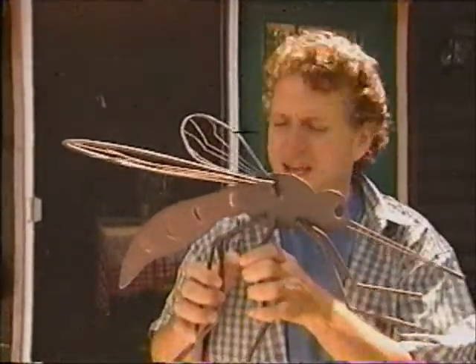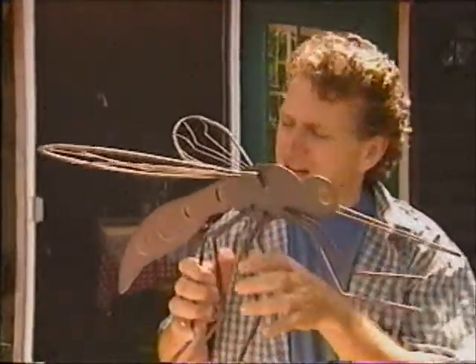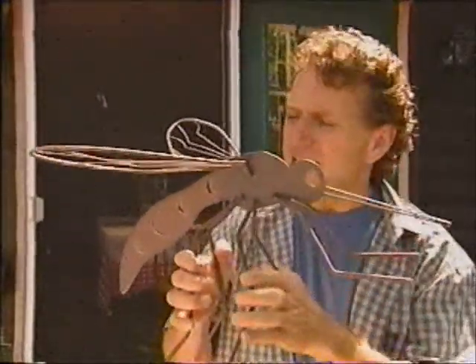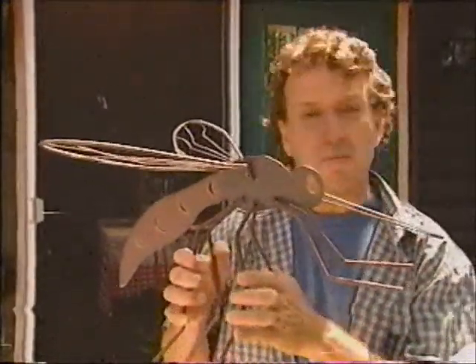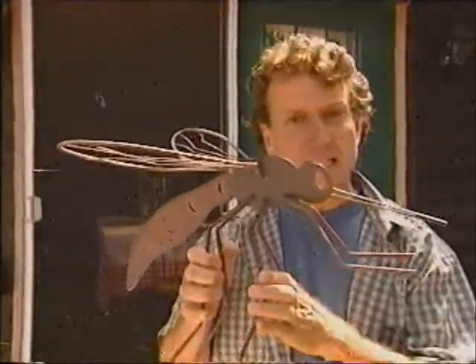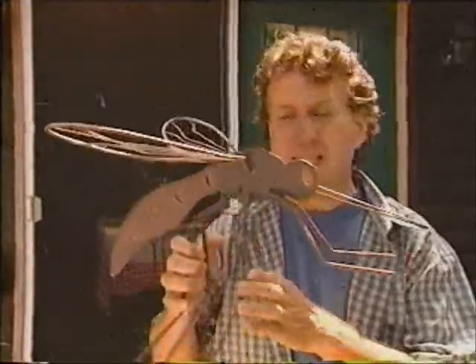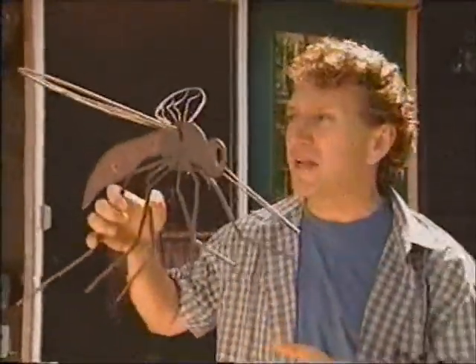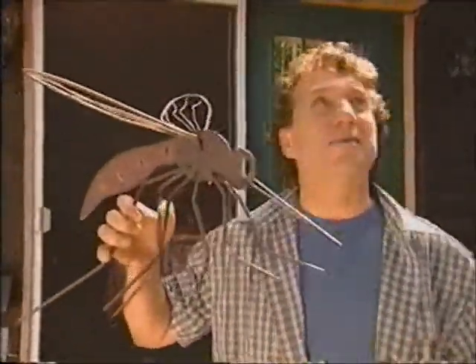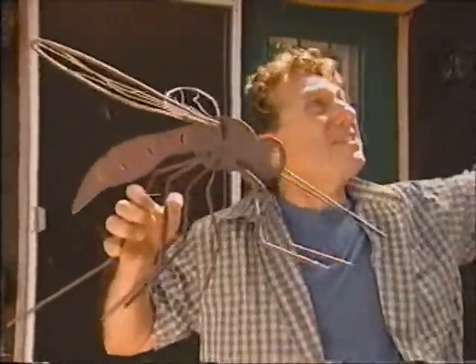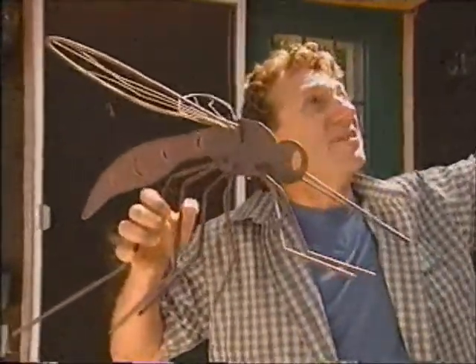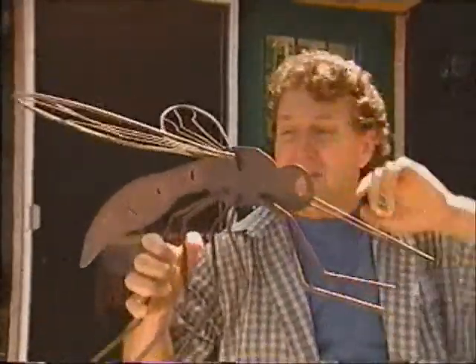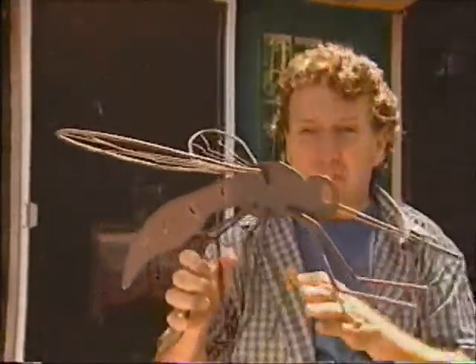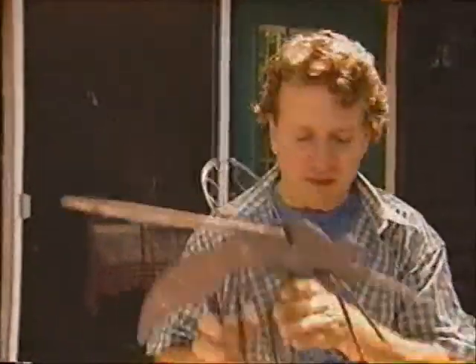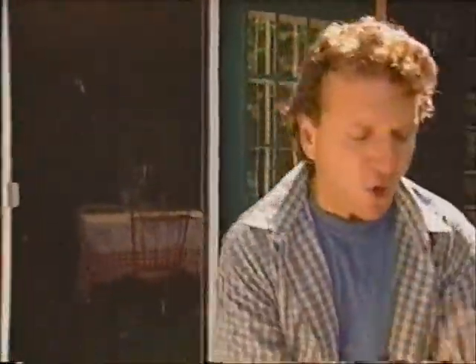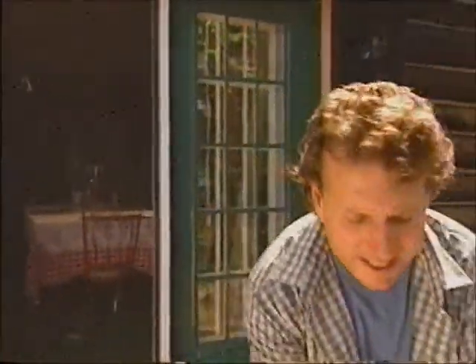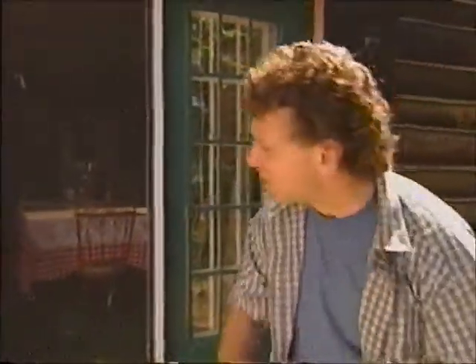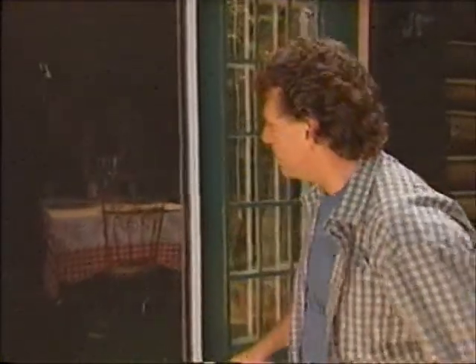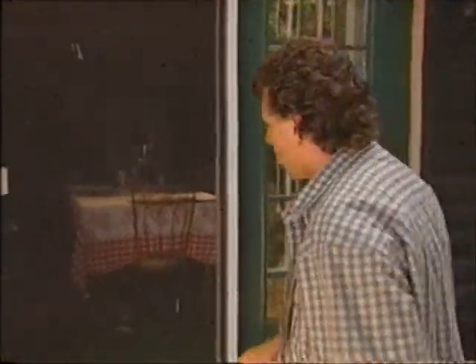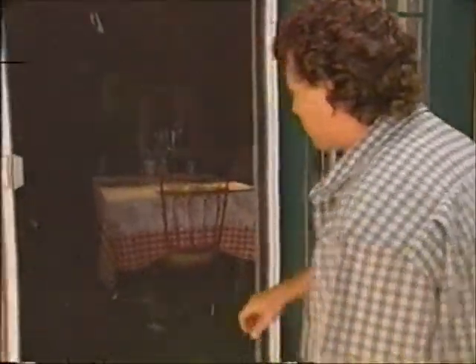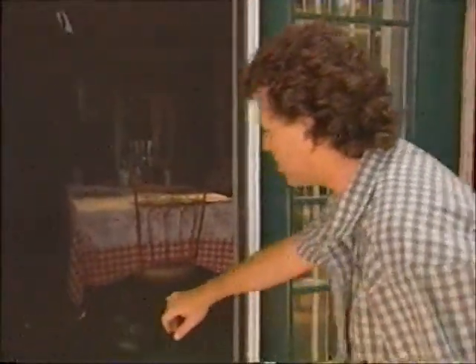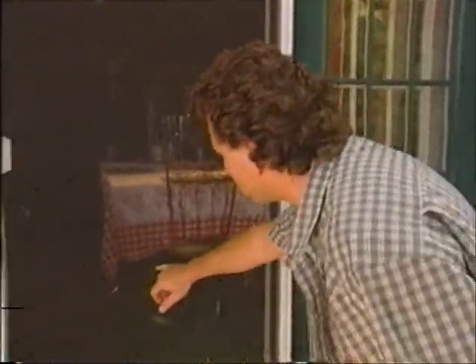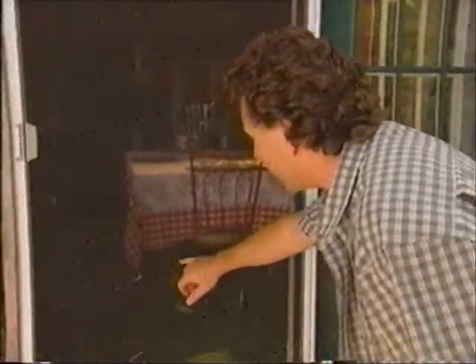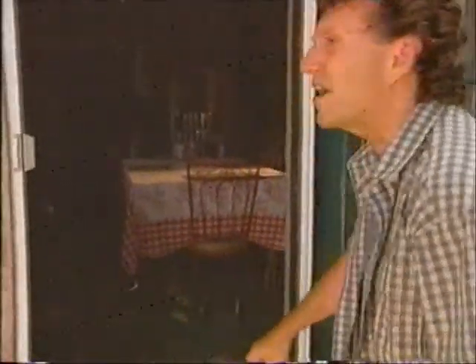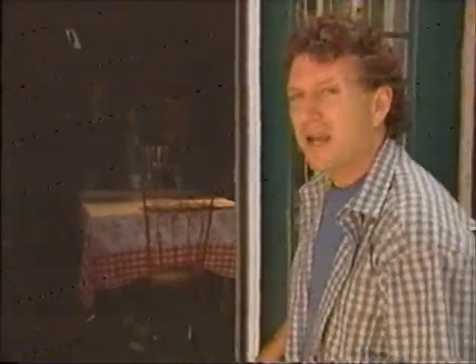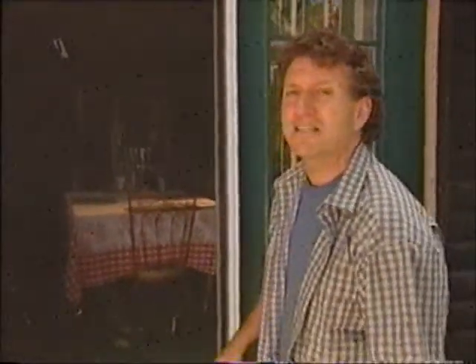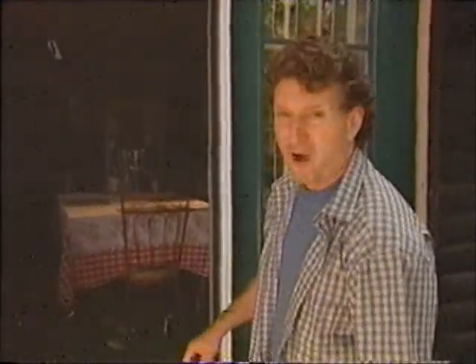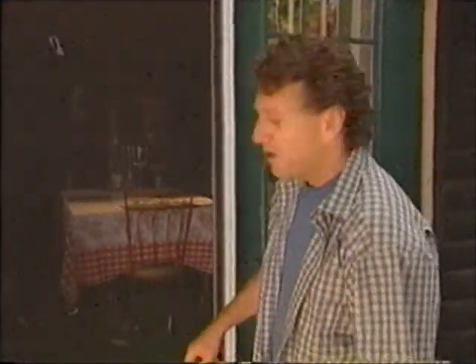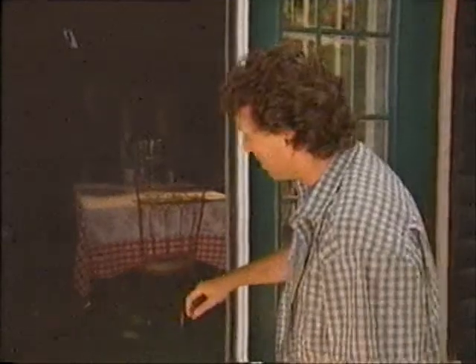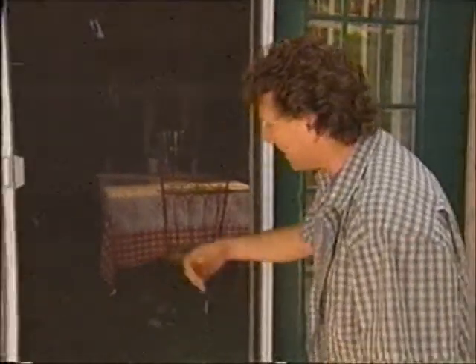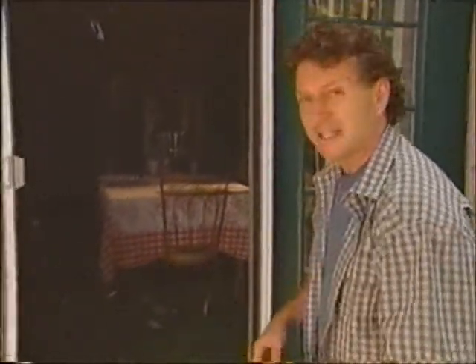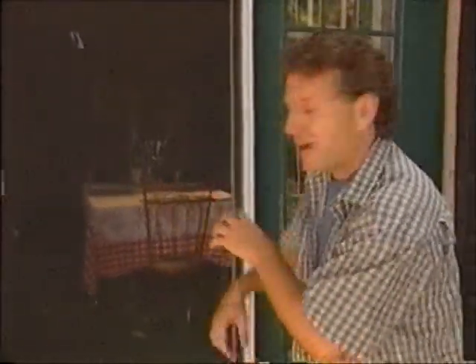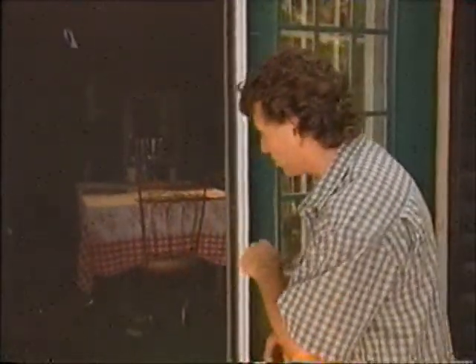And they're entertaining too, especially at dusk when they come out, and the bats come out to eat them all up, and you go running into your screened-in porch, only to notice the holes that you forgot to repair last fall when the dog tried to get out and clawed the screen.